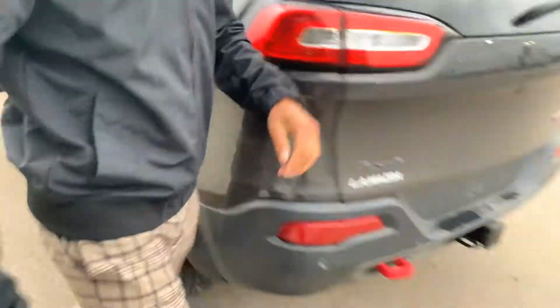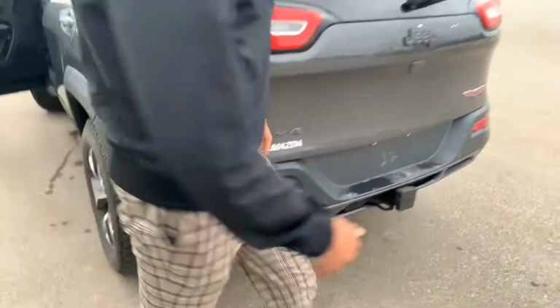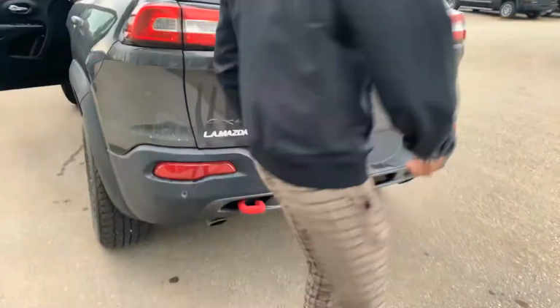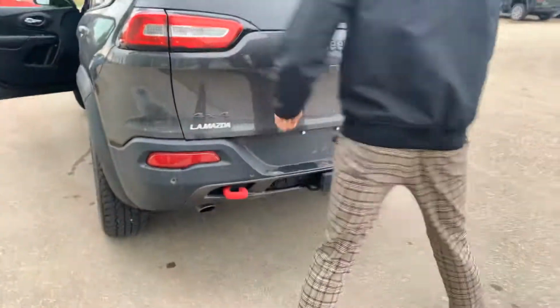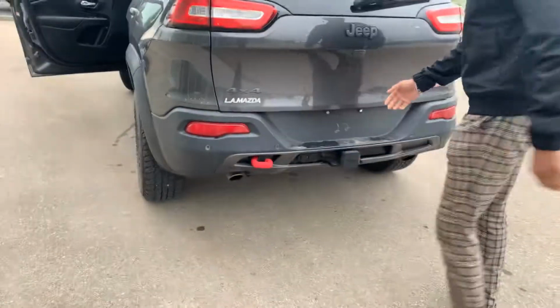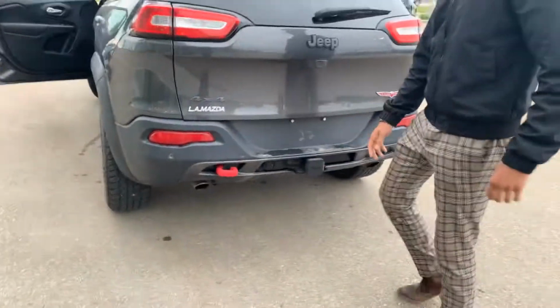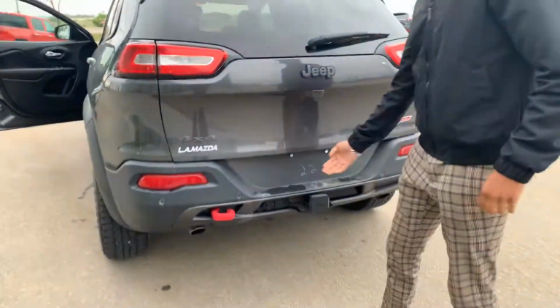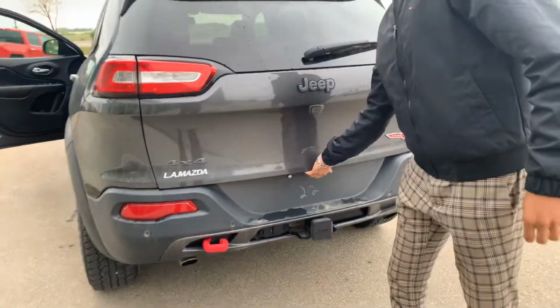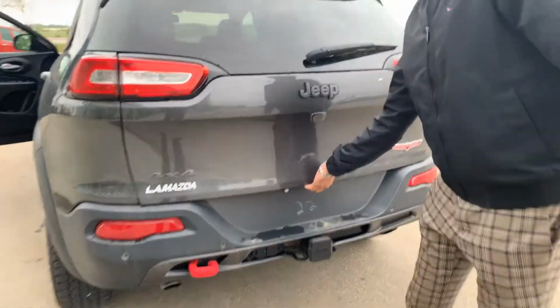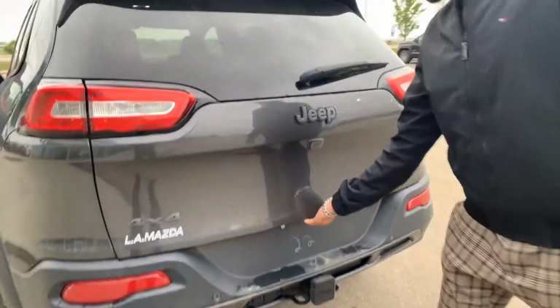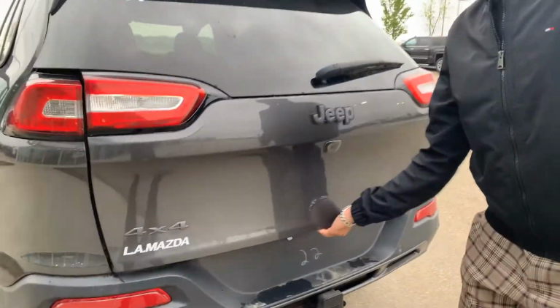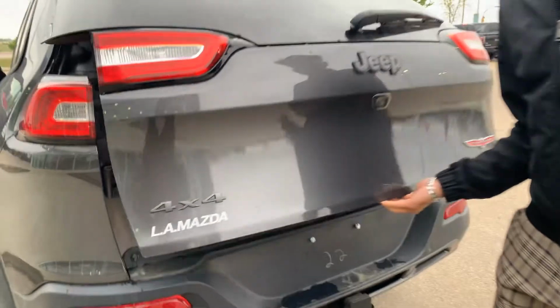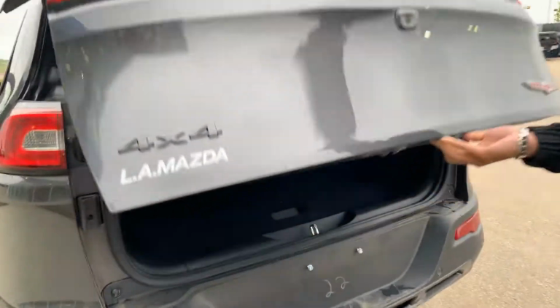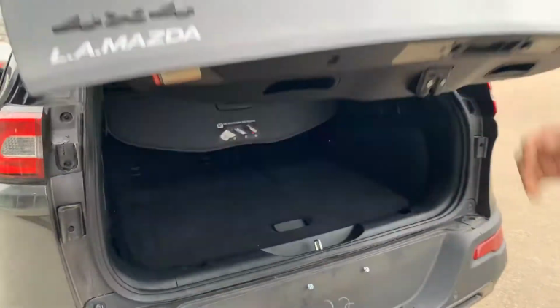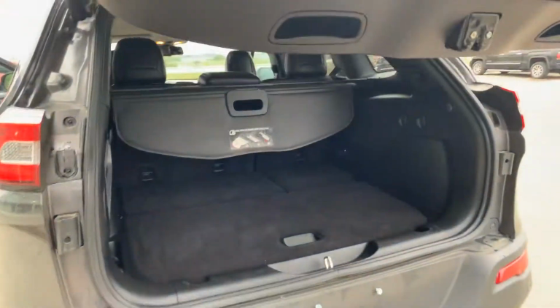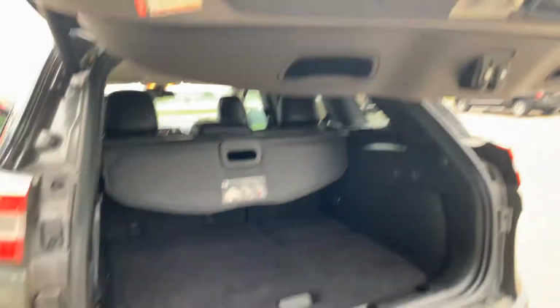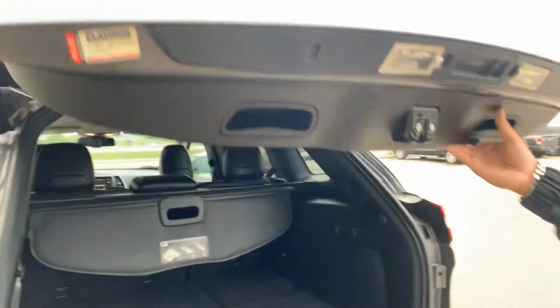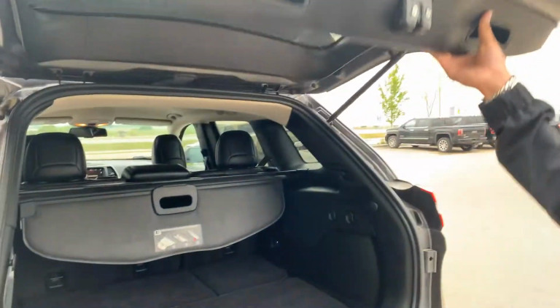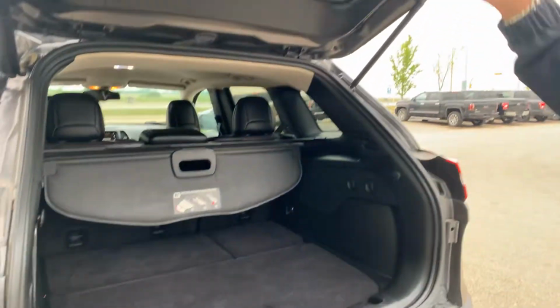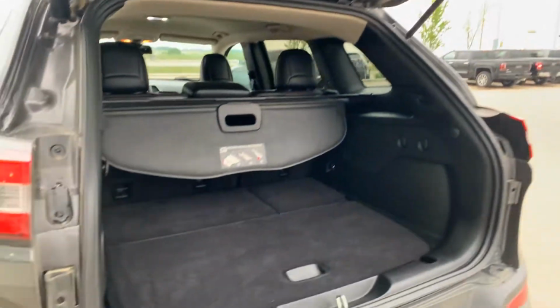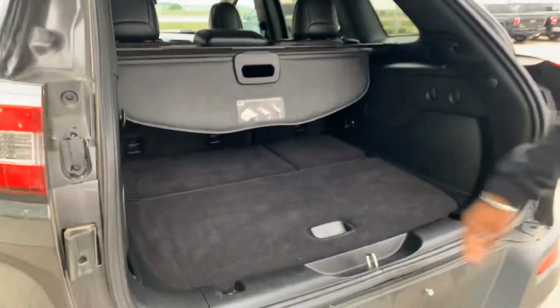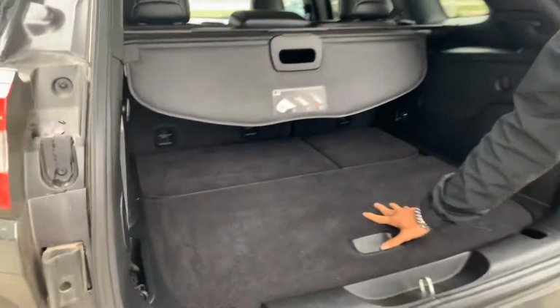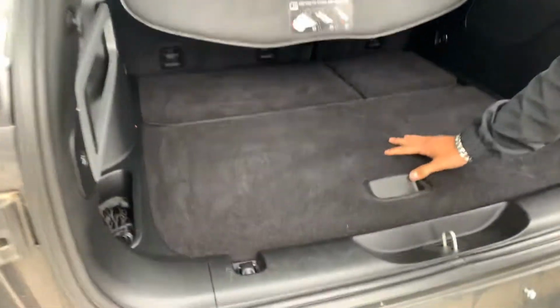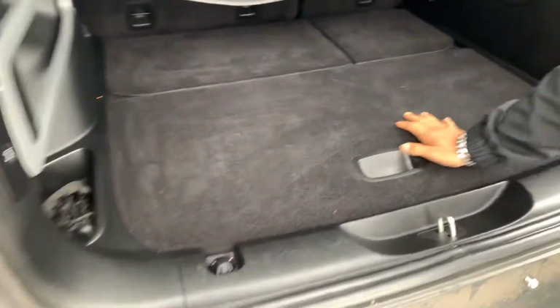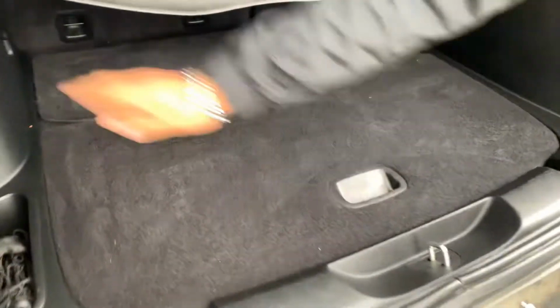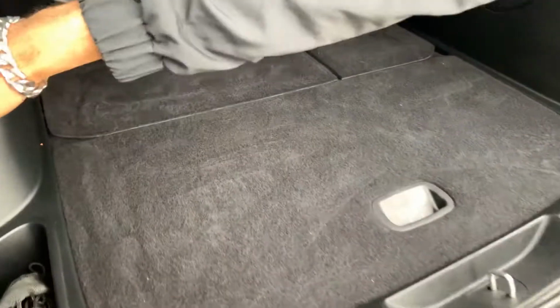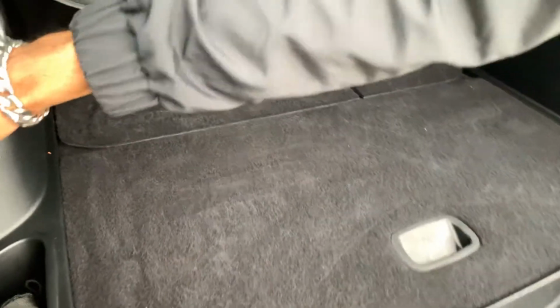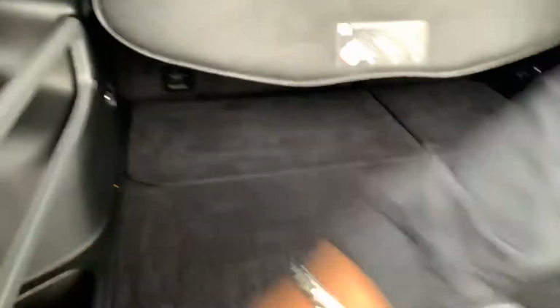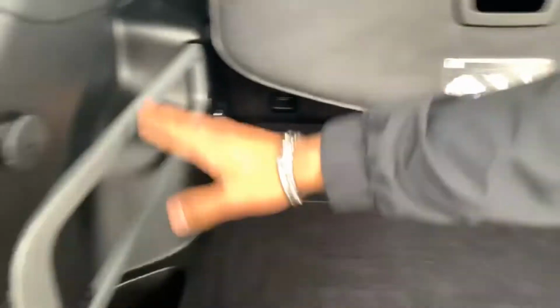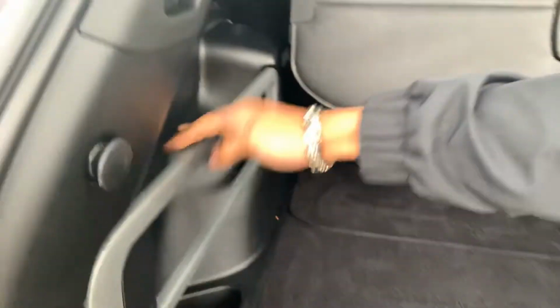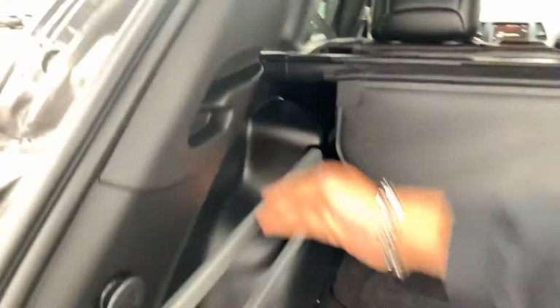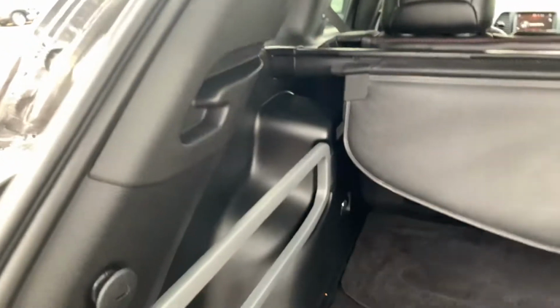It's a 4x4 and it is a Trailhawk as well. Open that up and you get tons of space right here, a nice little cargo hook, and you can slide anything in.